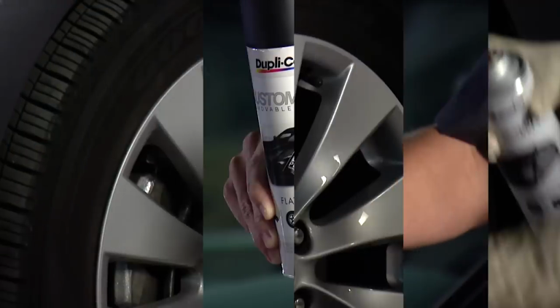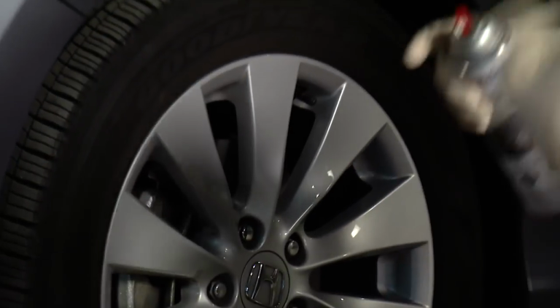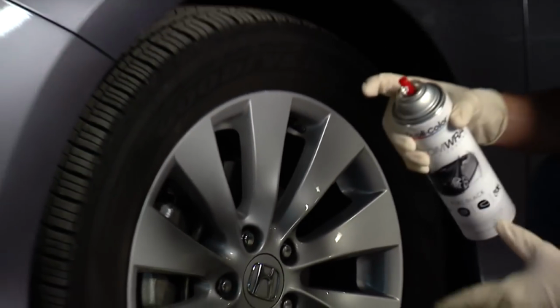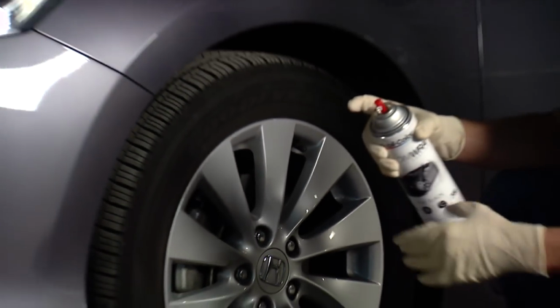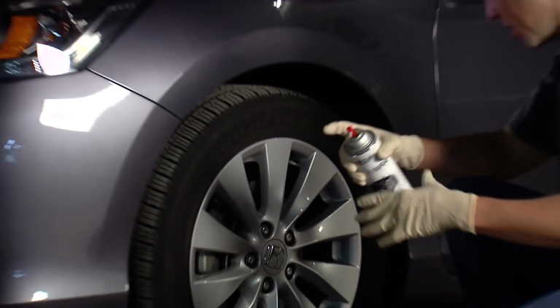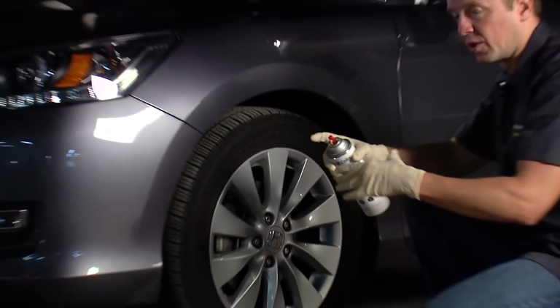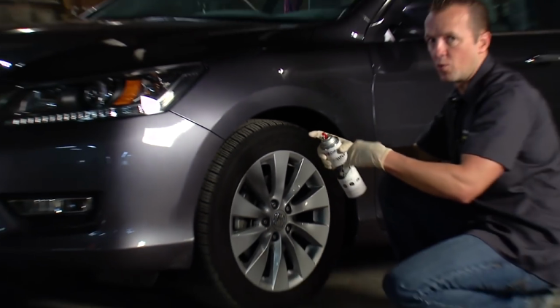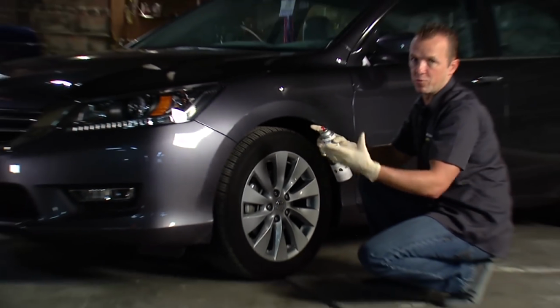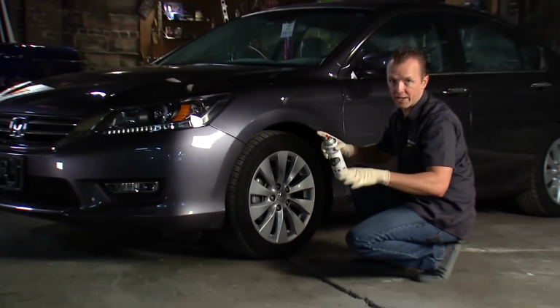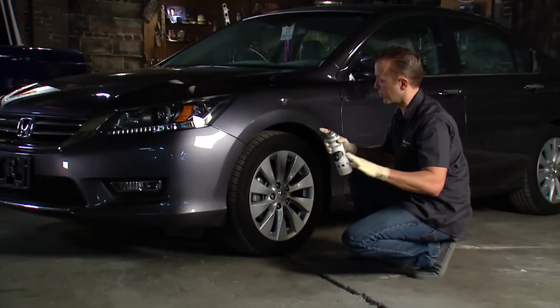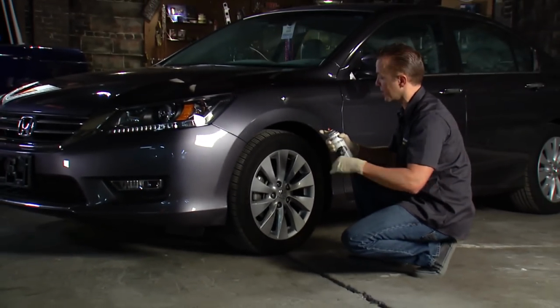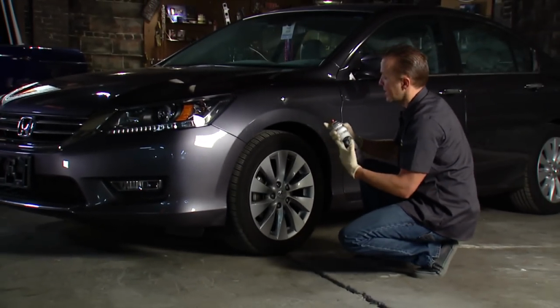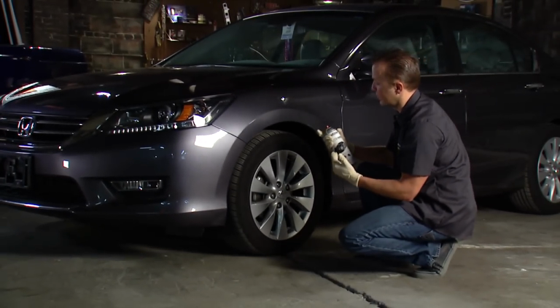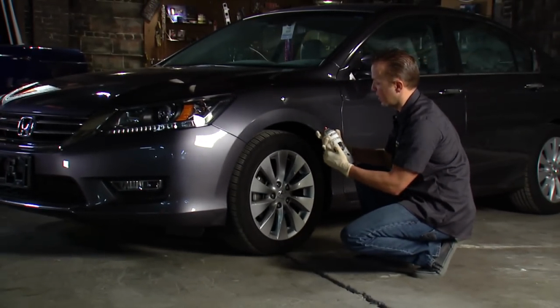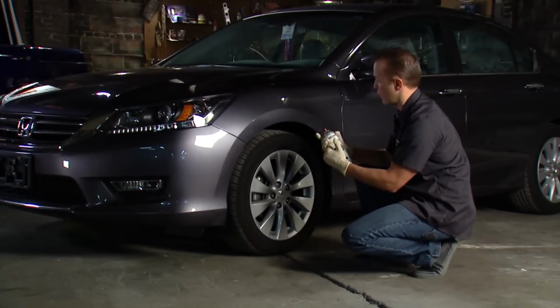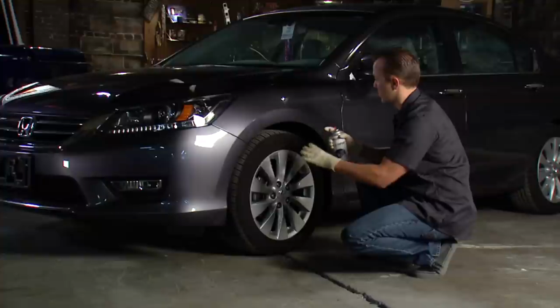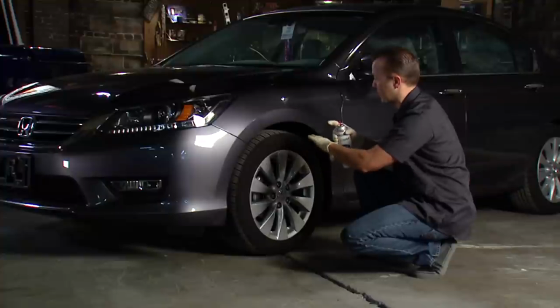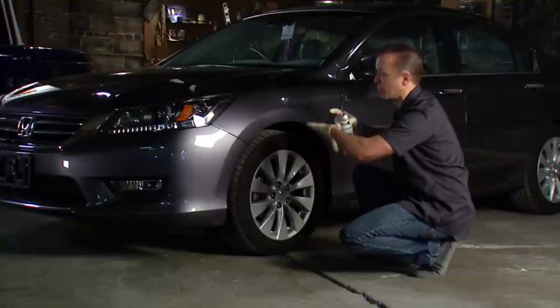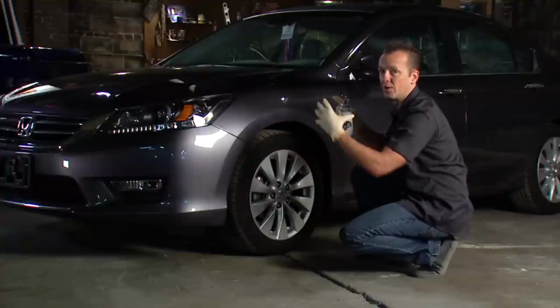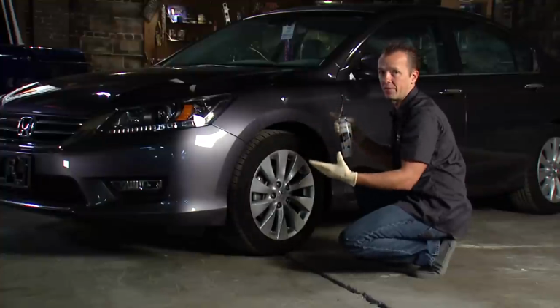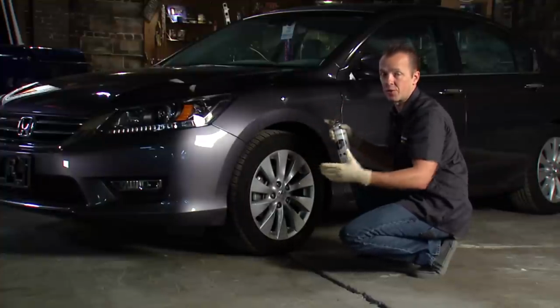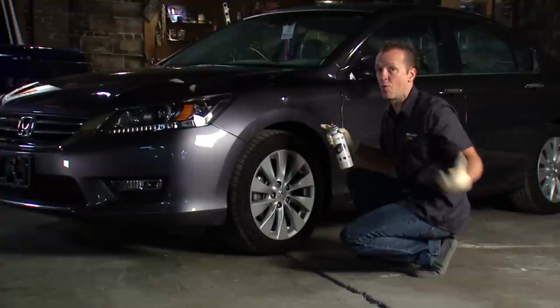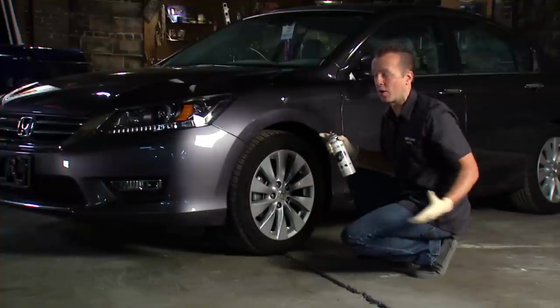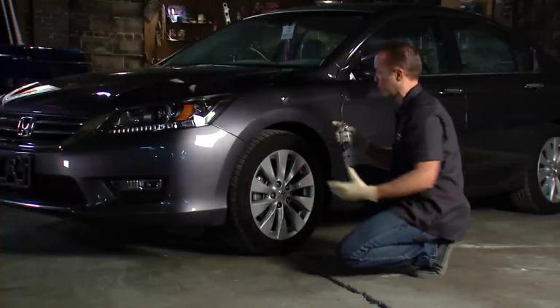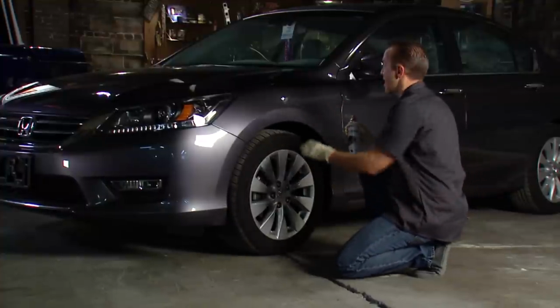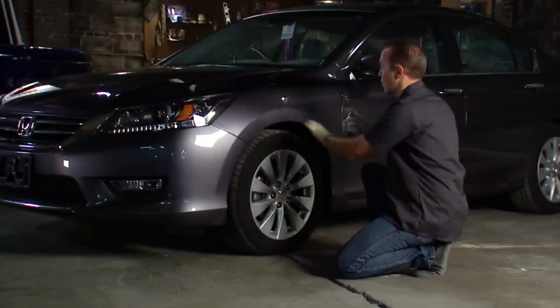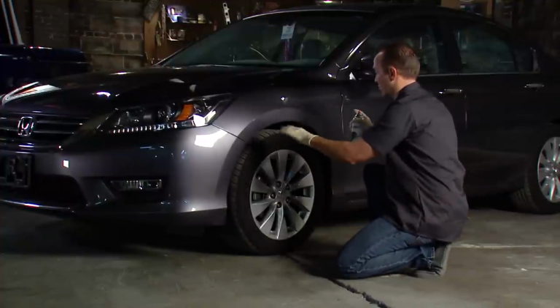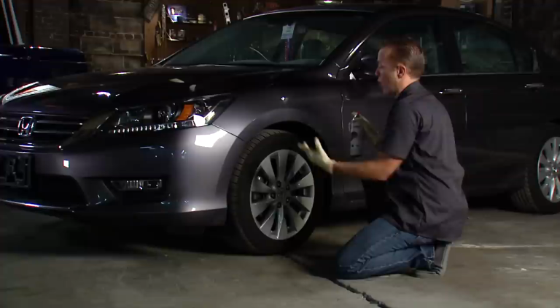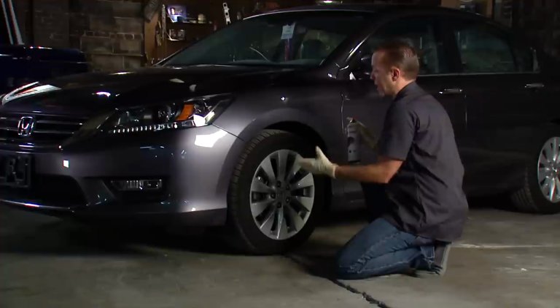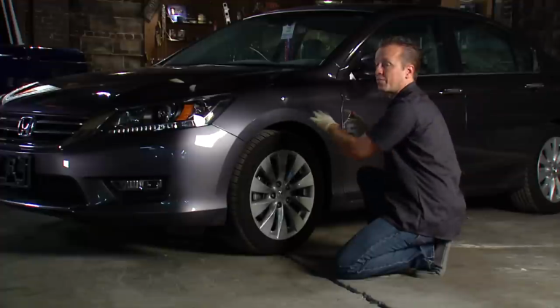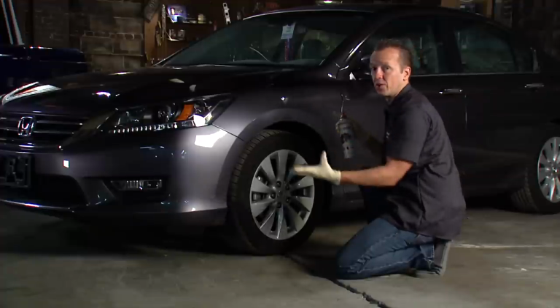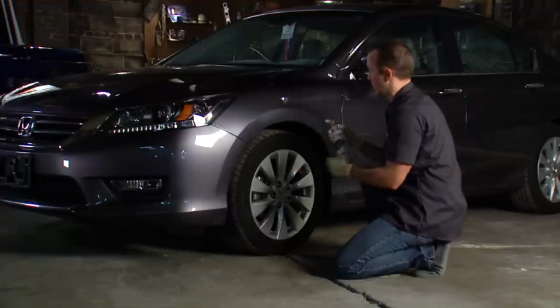The first step was the prep. We hit it with the grease and wax remover and got it good and clean. Now since the Custom Wrap is designed to peel off eventually, we're not worried about overspray — anywhere it goes that I don't want it, I'll just peel it off later.